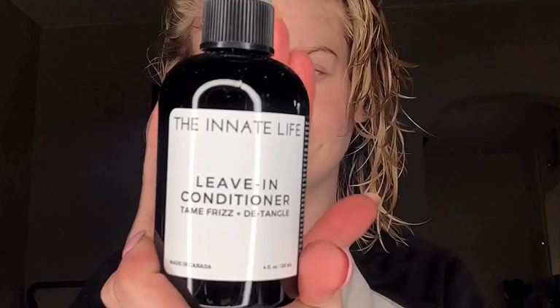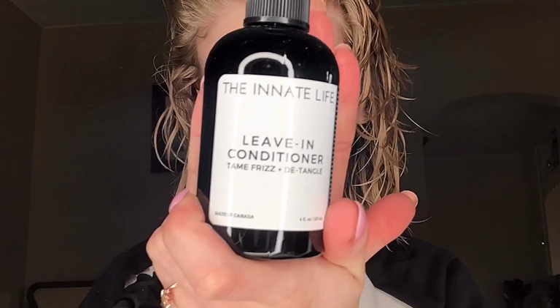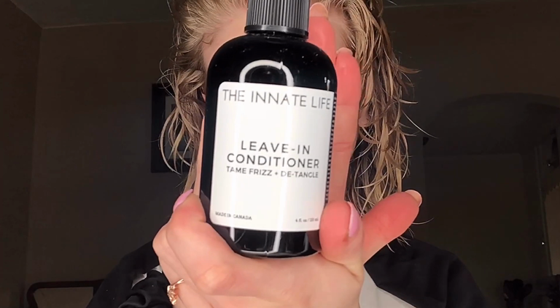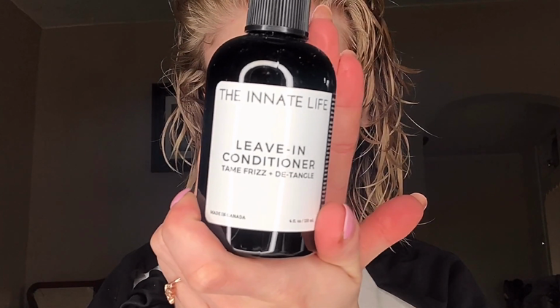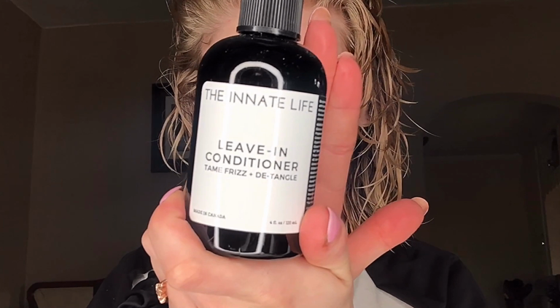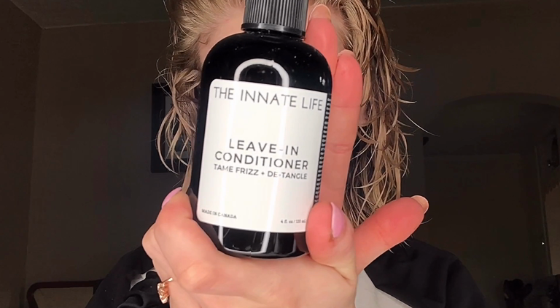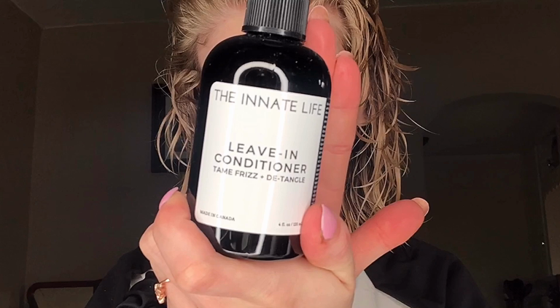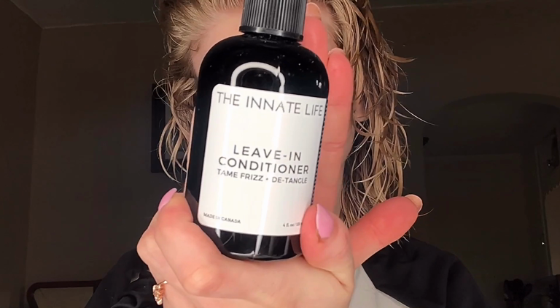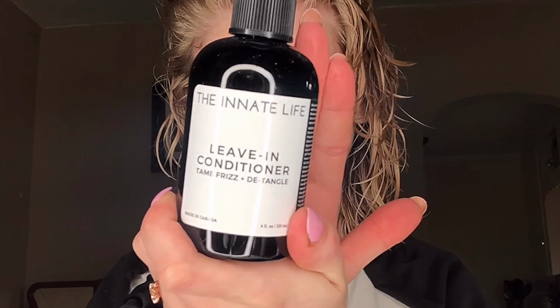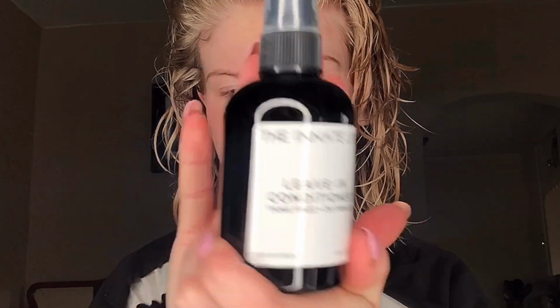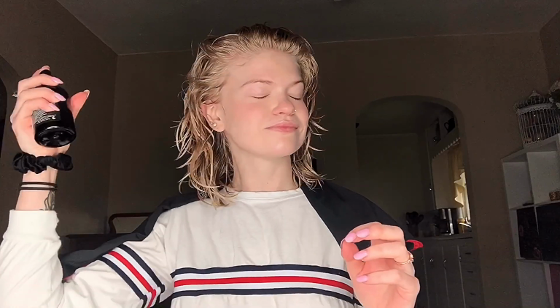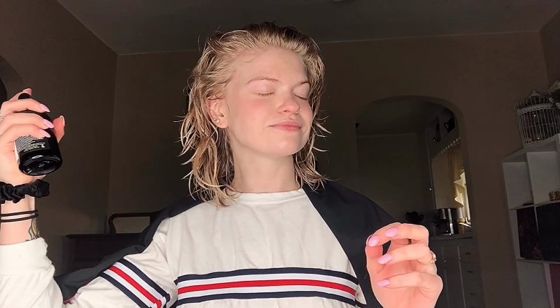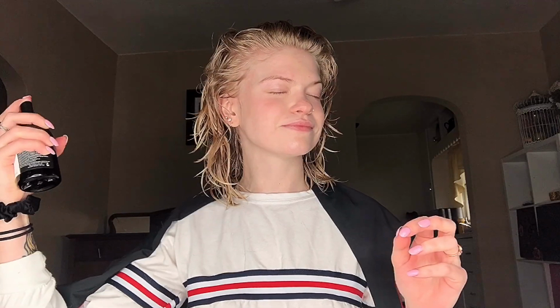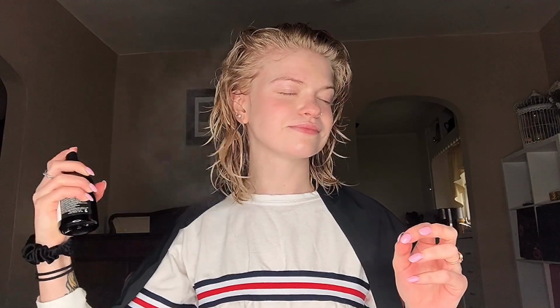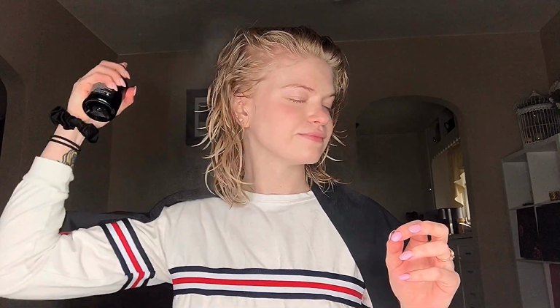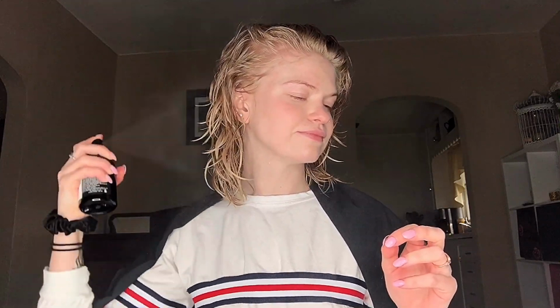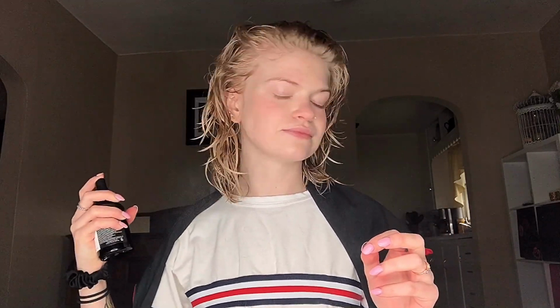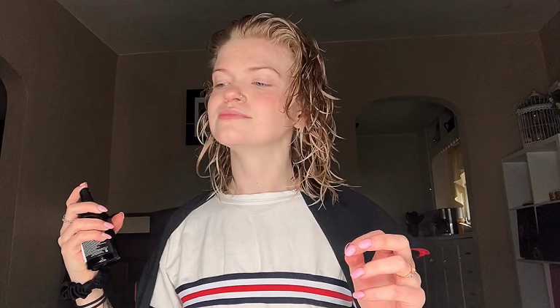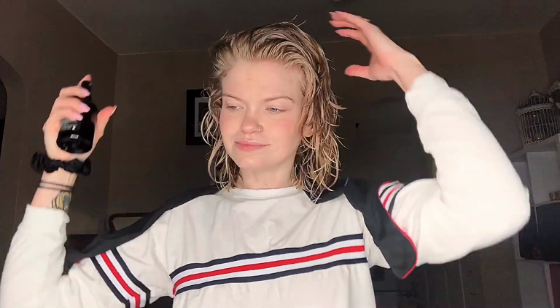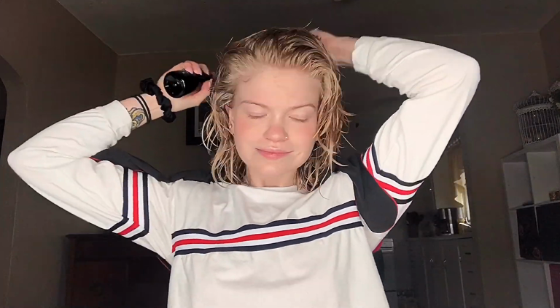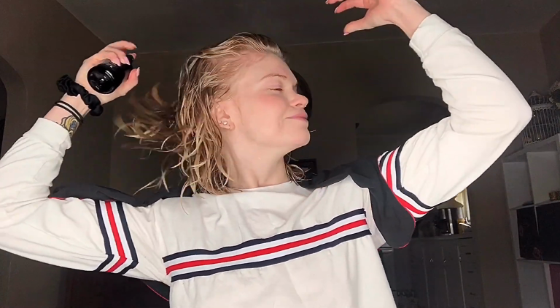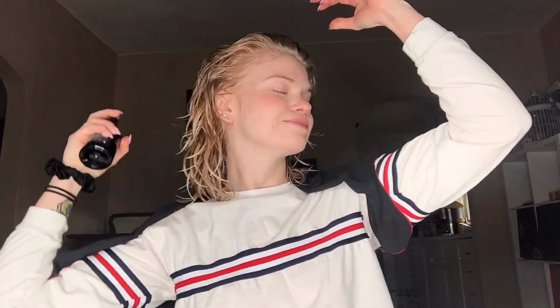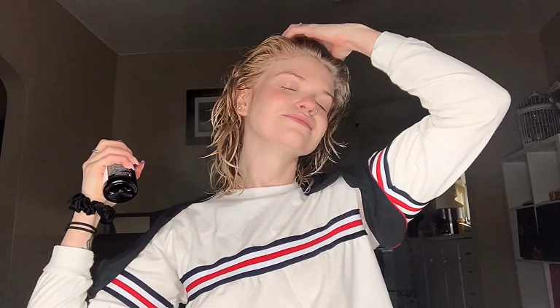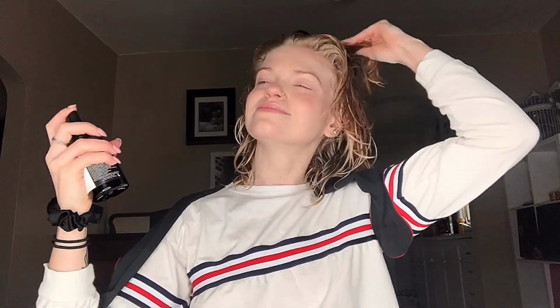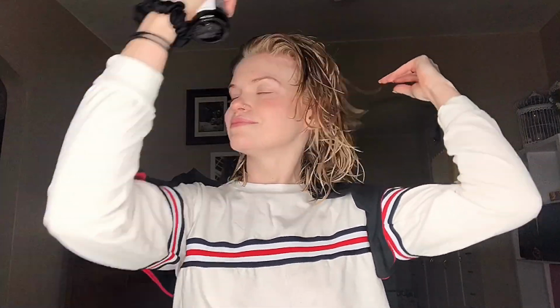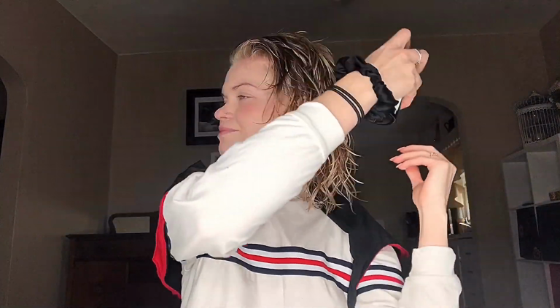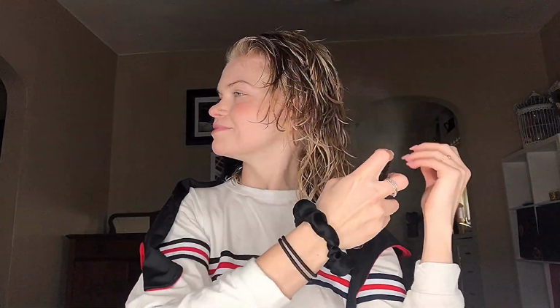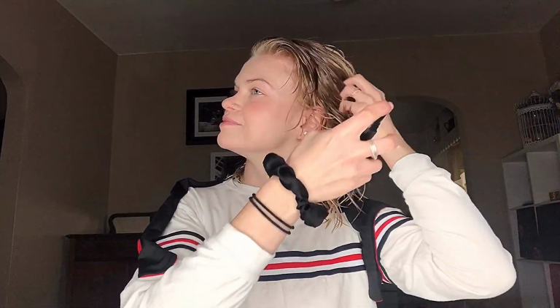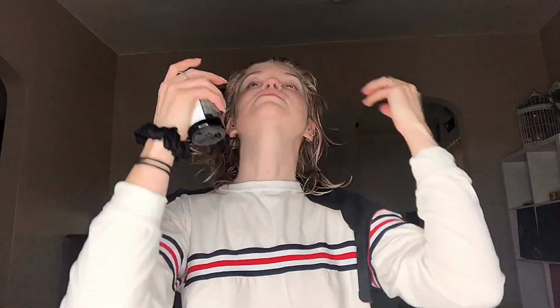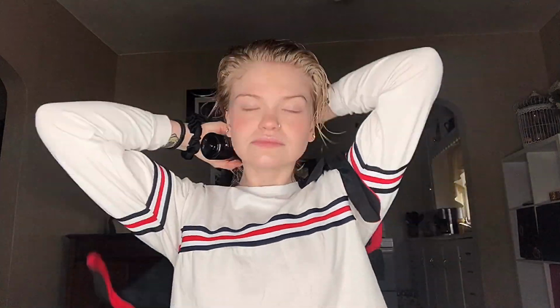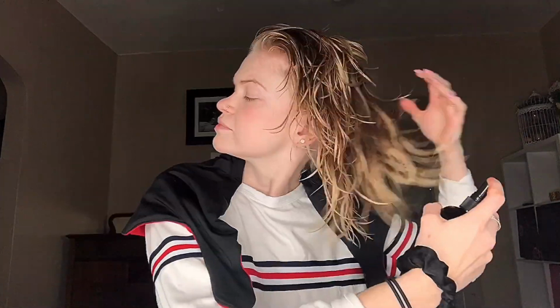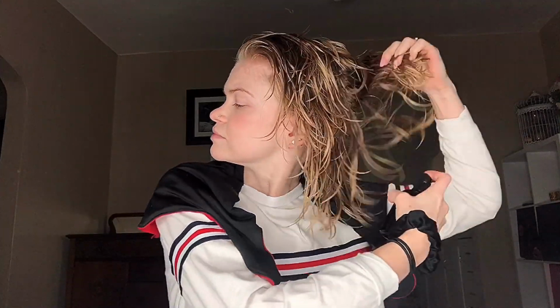Now I am spraying in the leave-in conditioner. Like a few of the other products, this one also contains slippery elm bark, marshmallow root, plant keratin, and rice and oat proteins. This product also contains bamboo extract to keep the hair softer and hydrated.